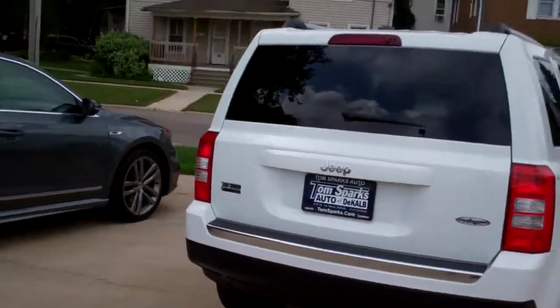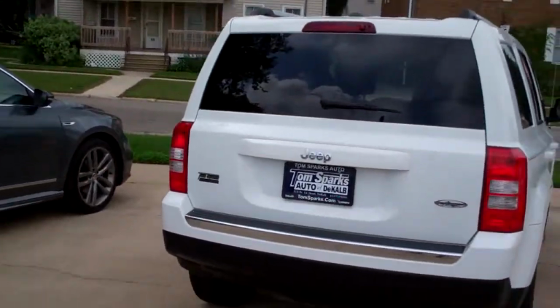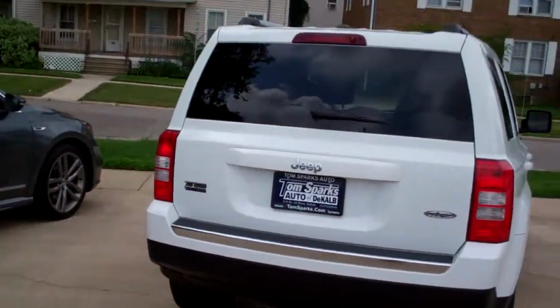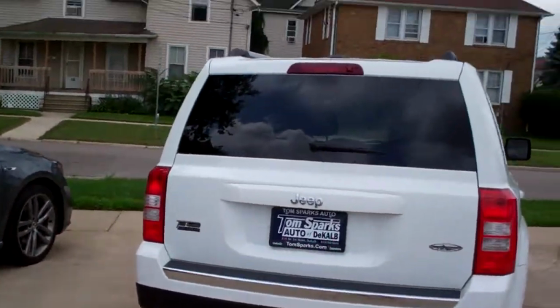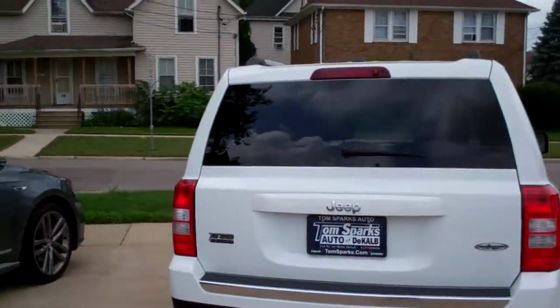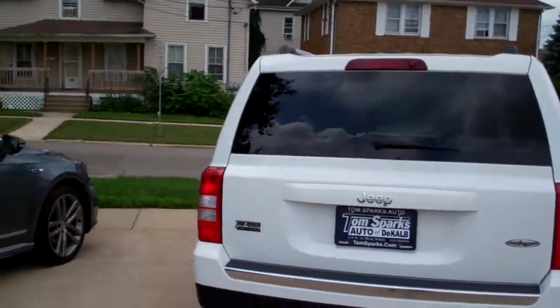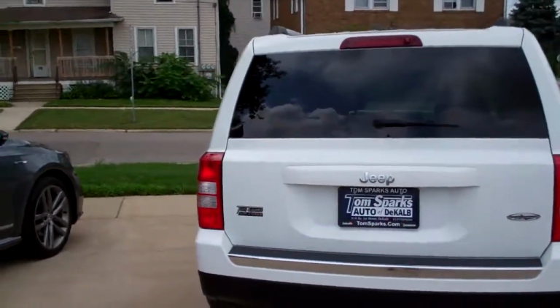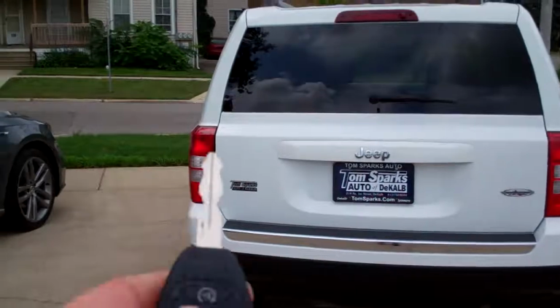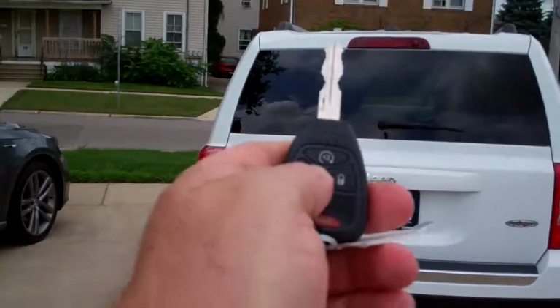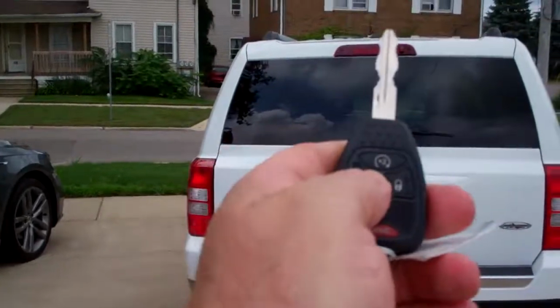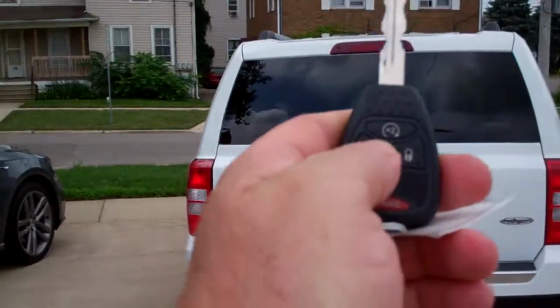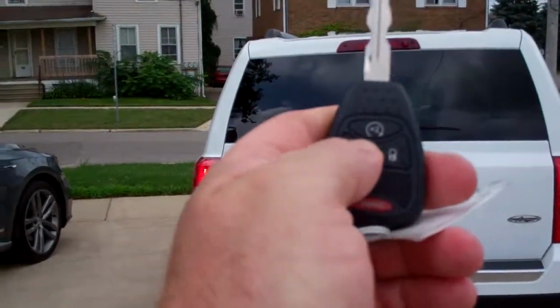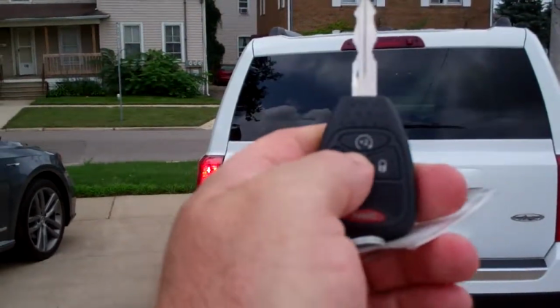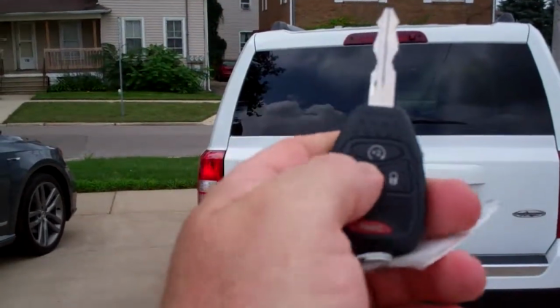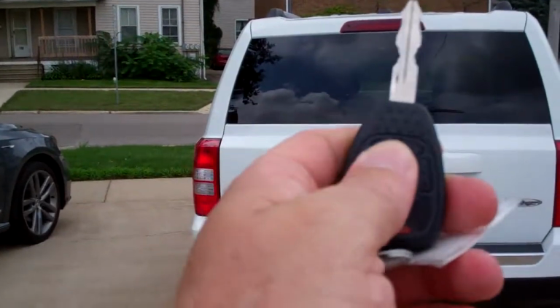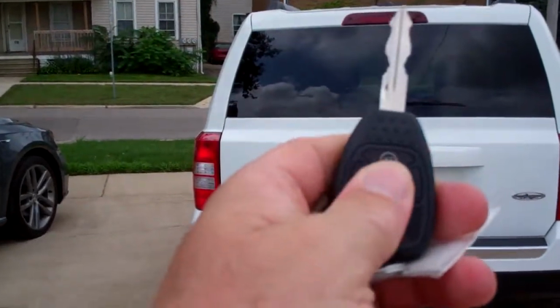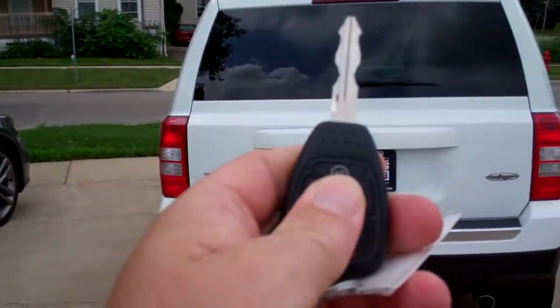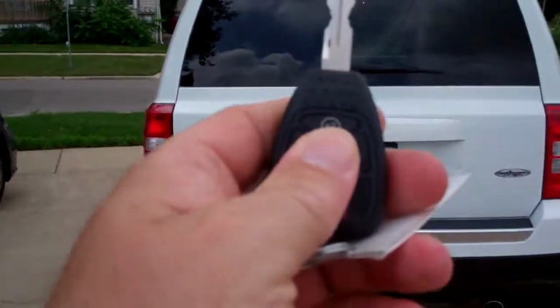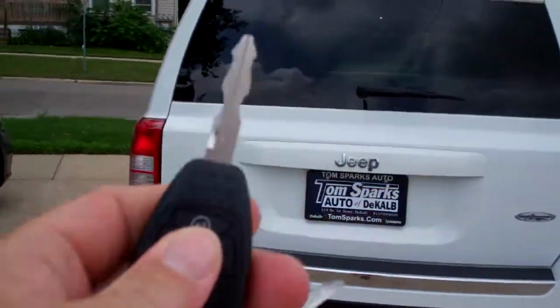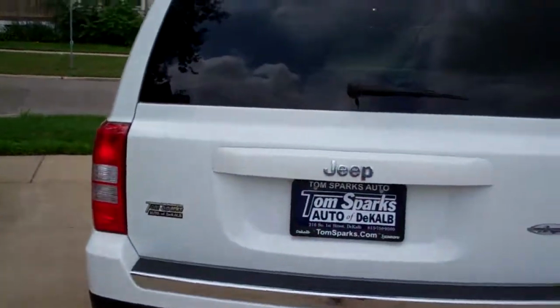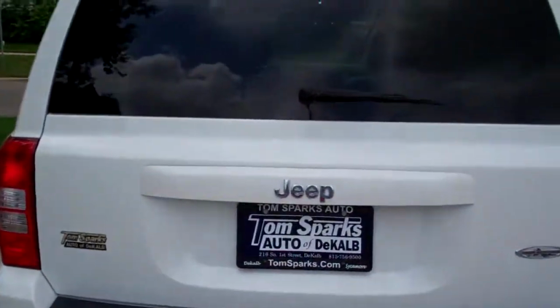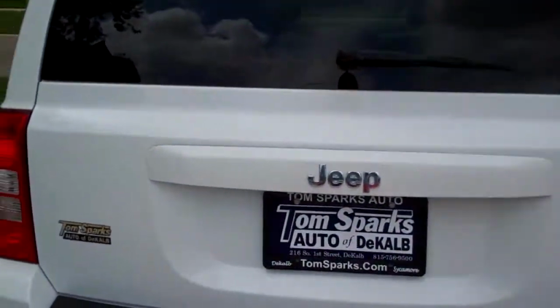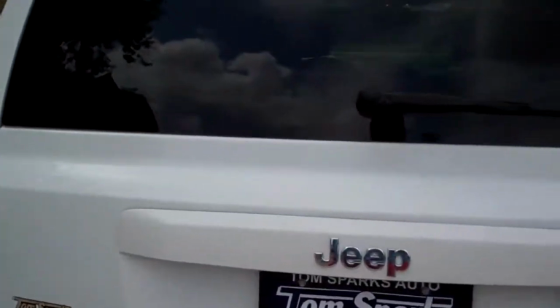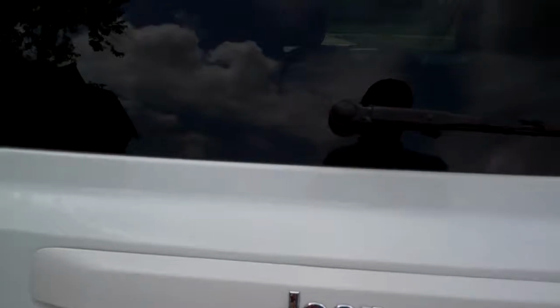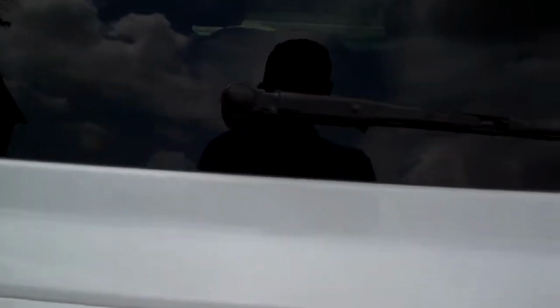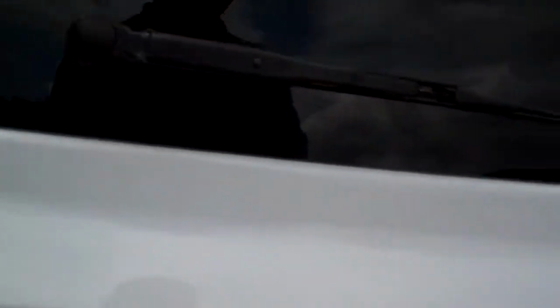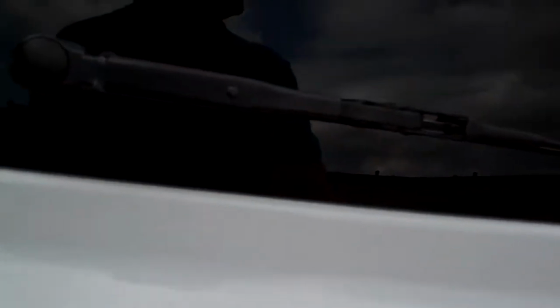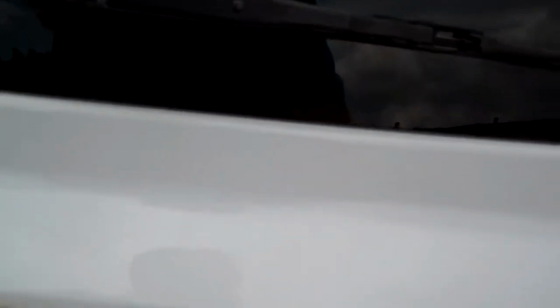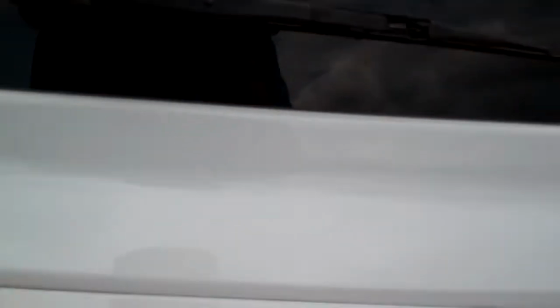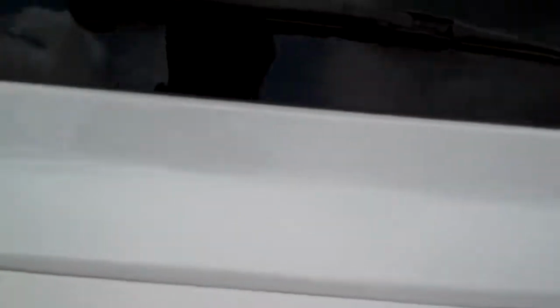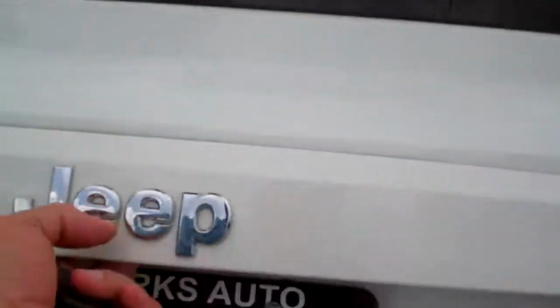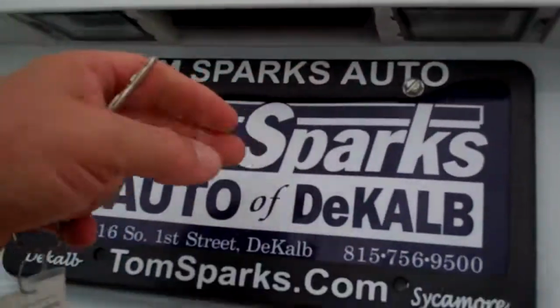Got some nice chrome accents on it. We can open the car with our keyless entry, and we can remote start it too. You'll like that in the winter or when it's hot like this — turn that air on.